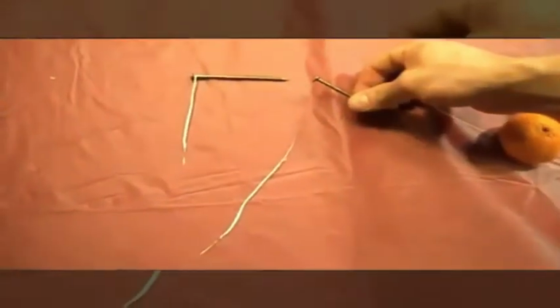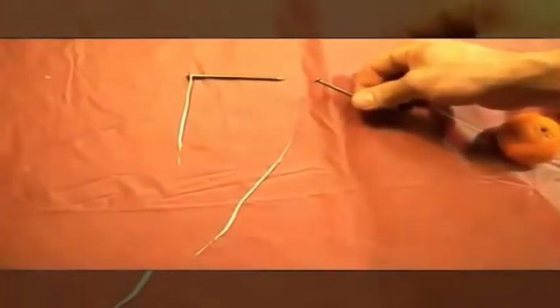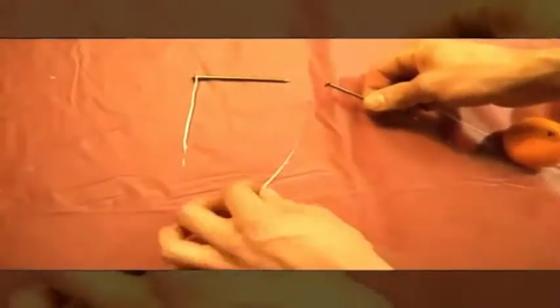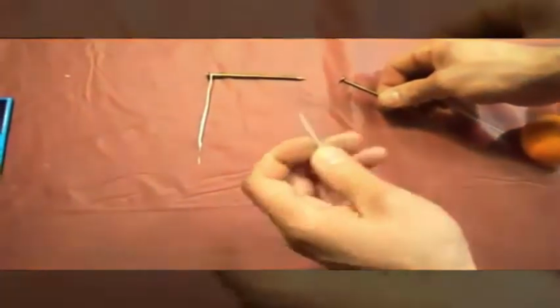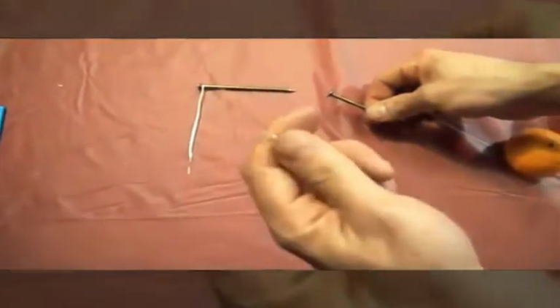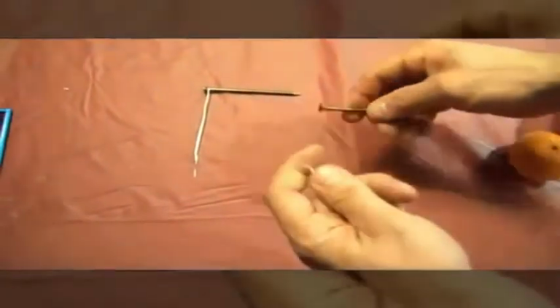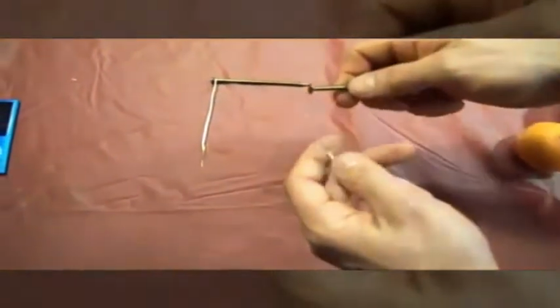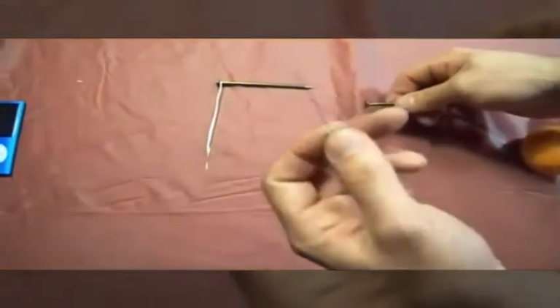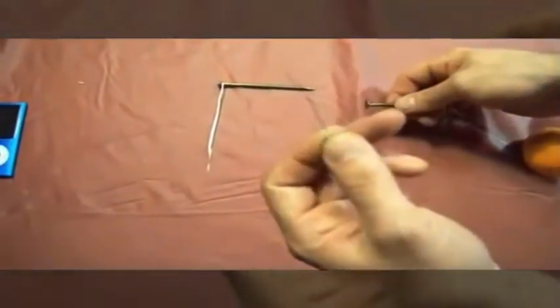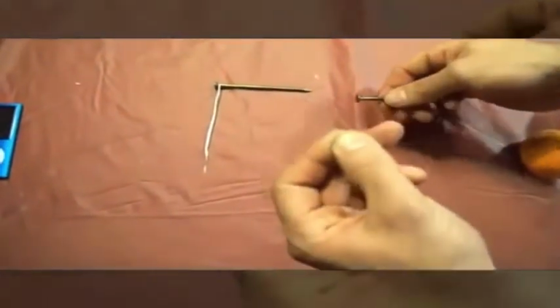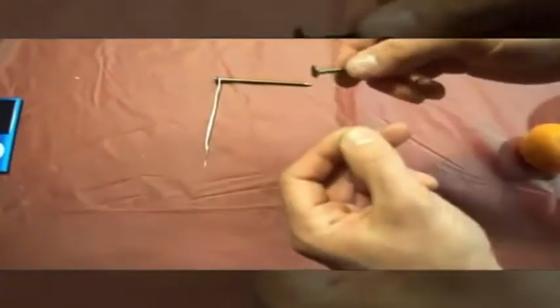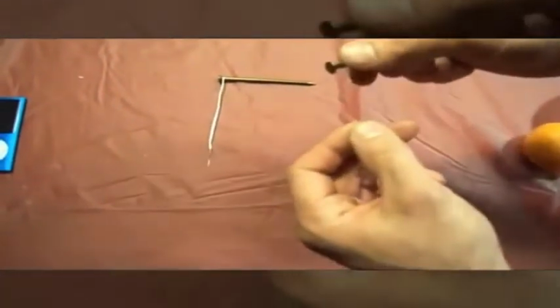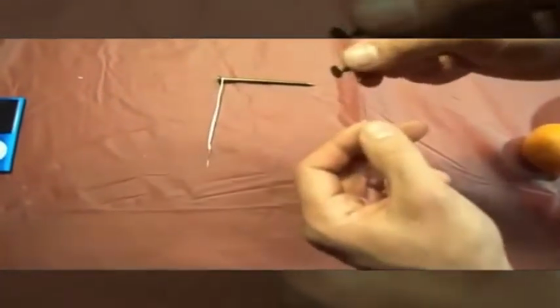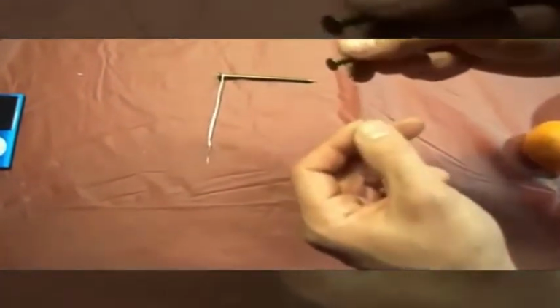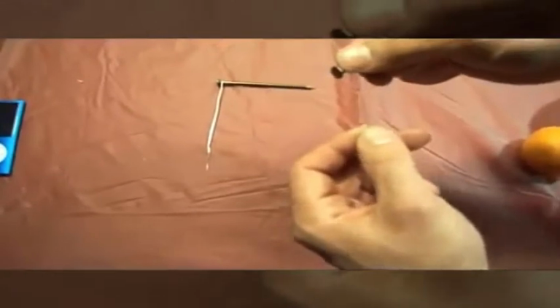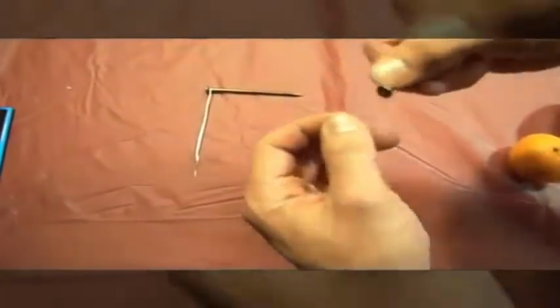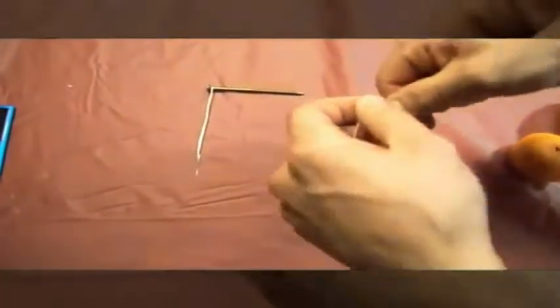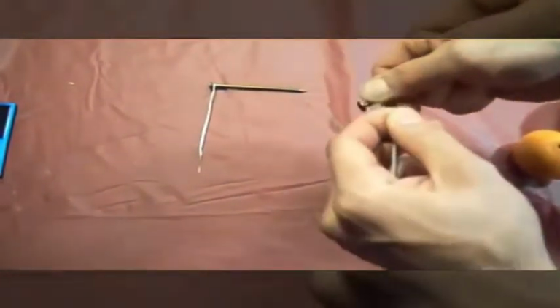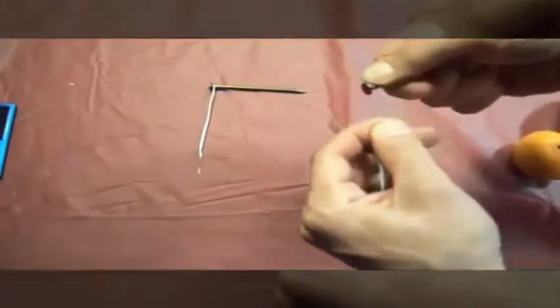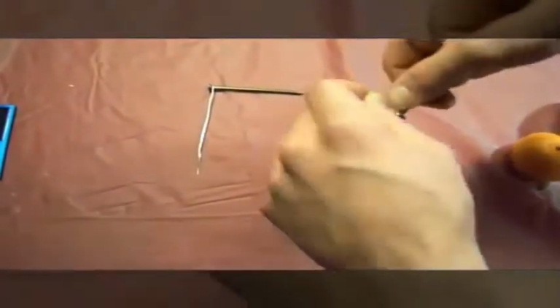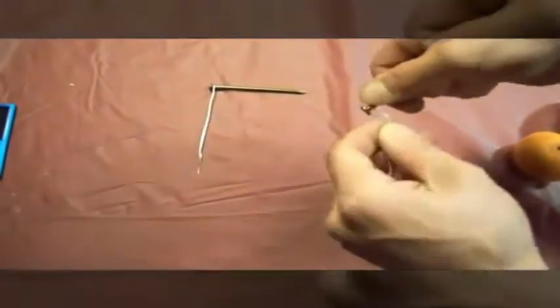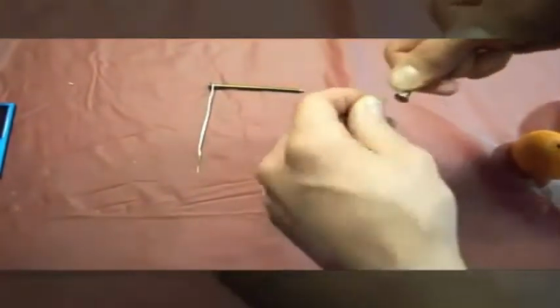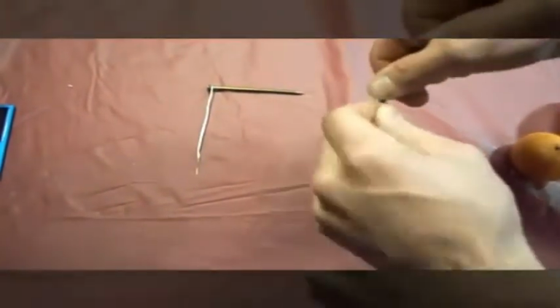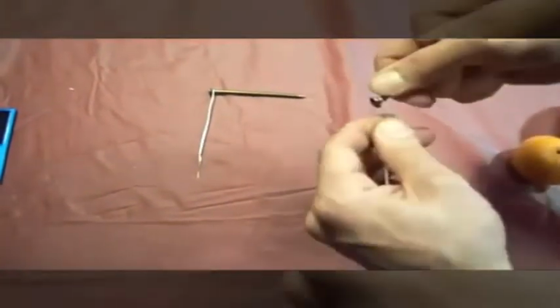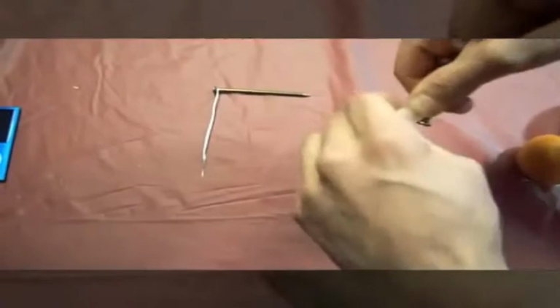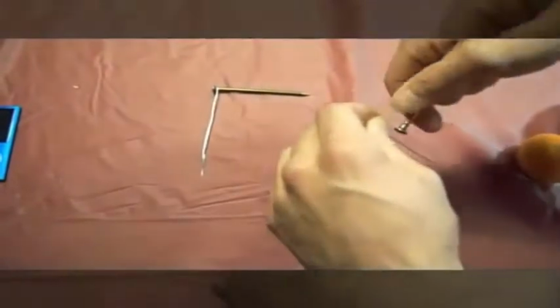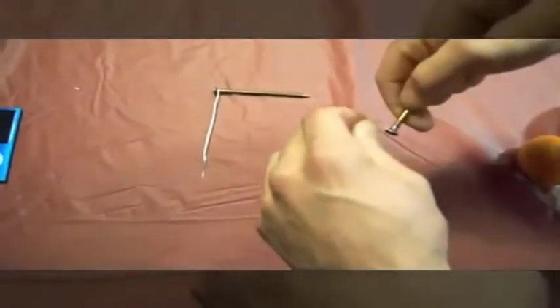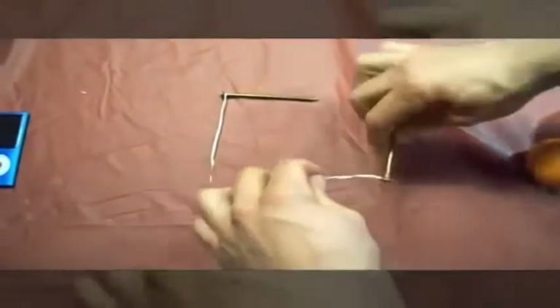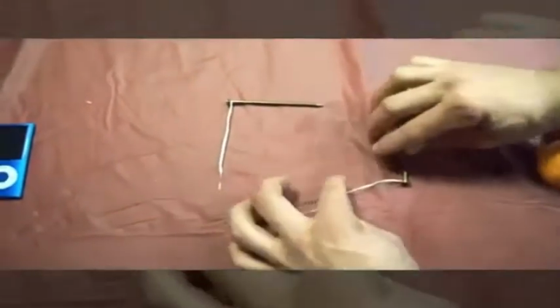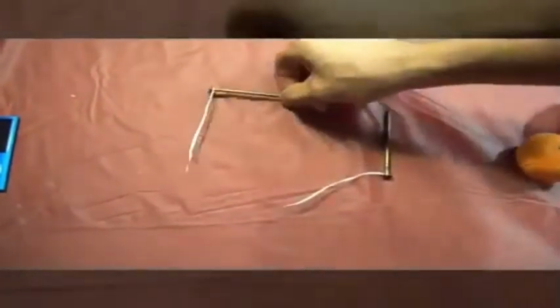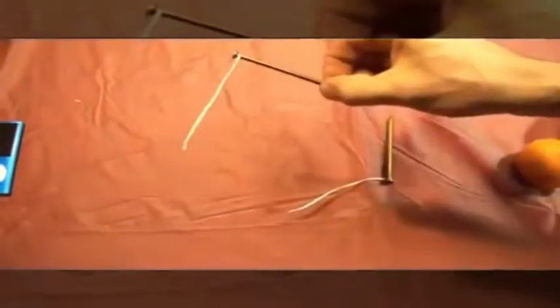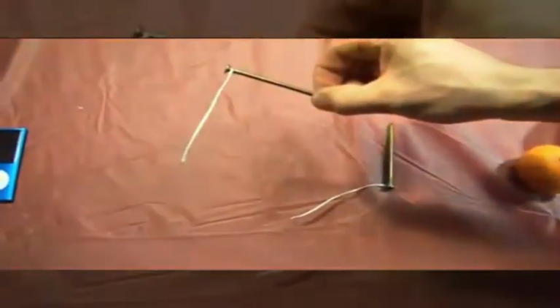Now the next step is to take the longer end of the wire — the one that you stripped out an inch and a half — and wrap it around the head of the nail four times. Now that both of them are done, we're going to go to the apple.